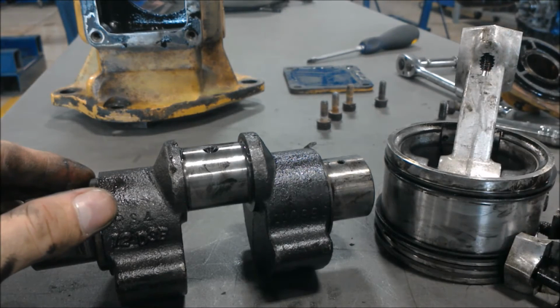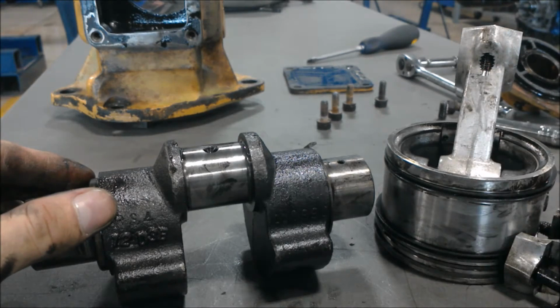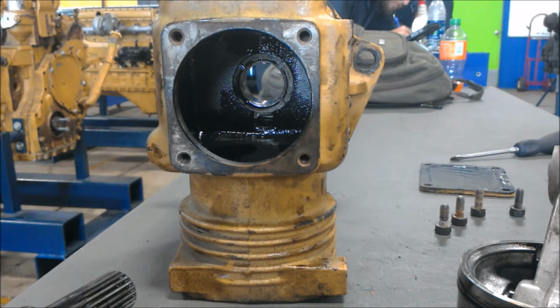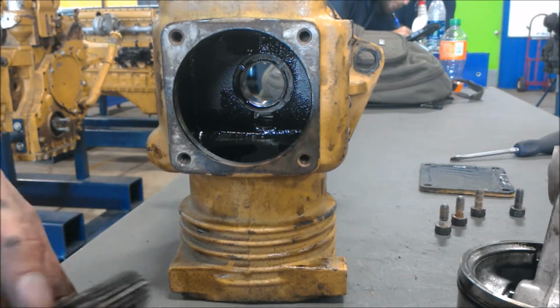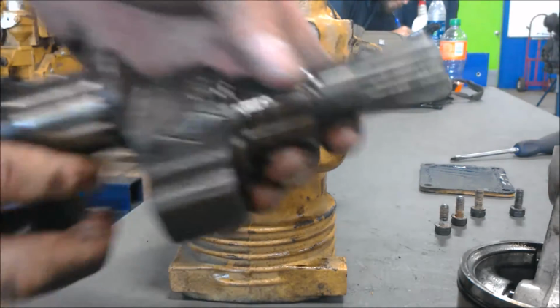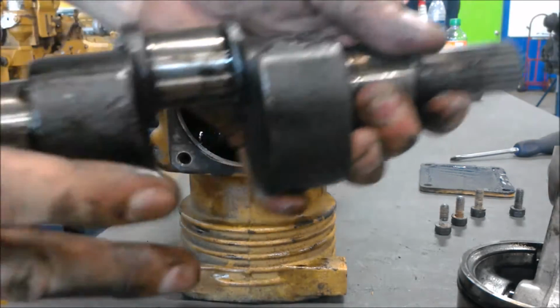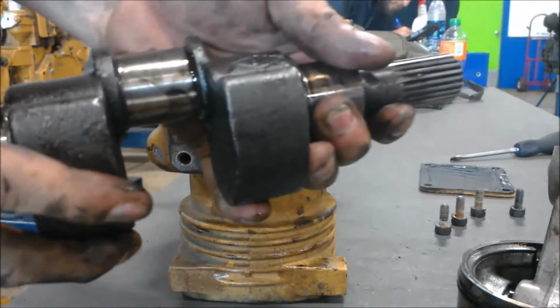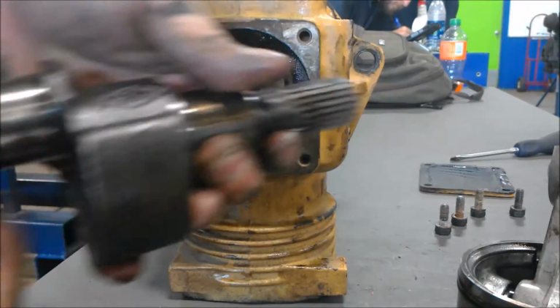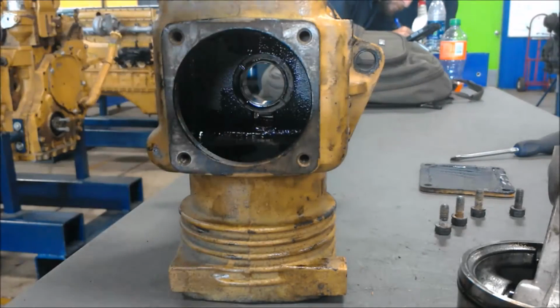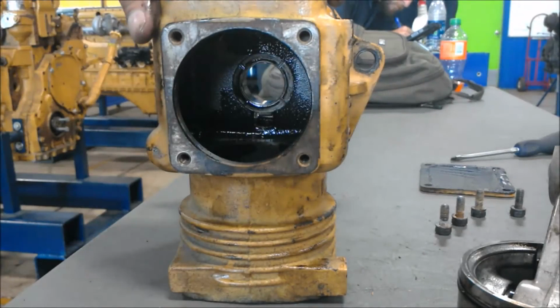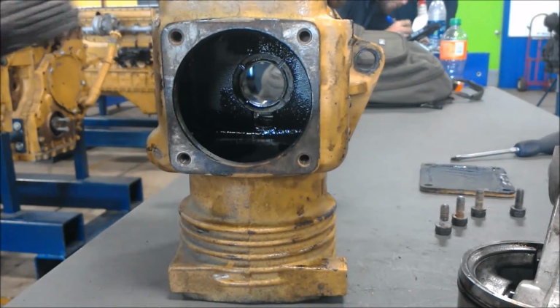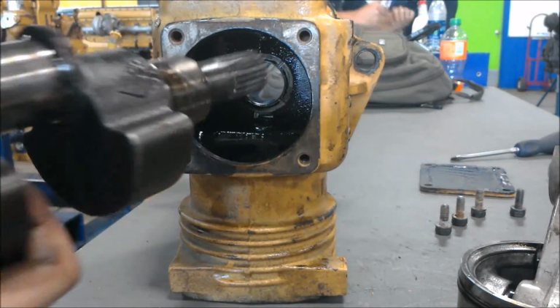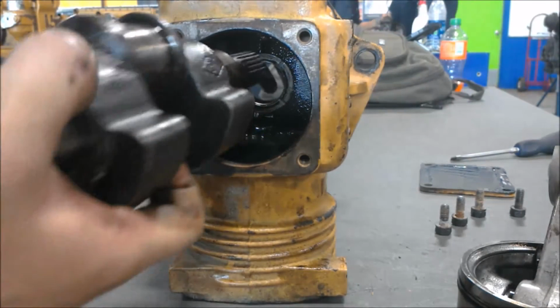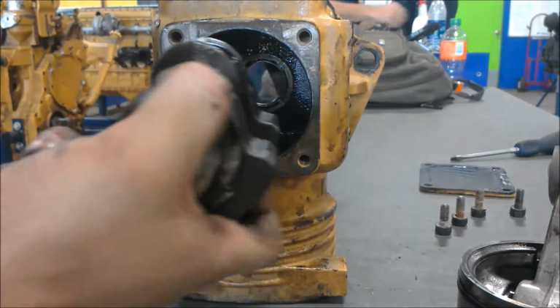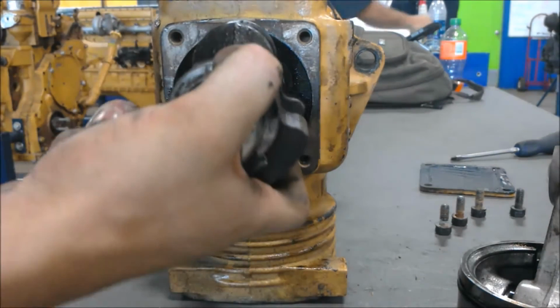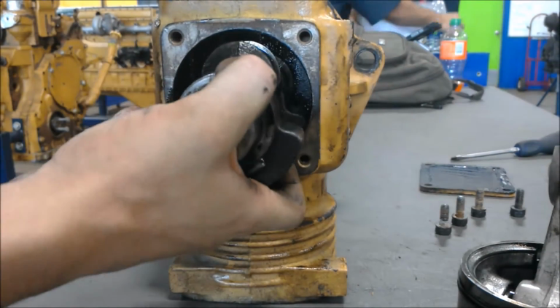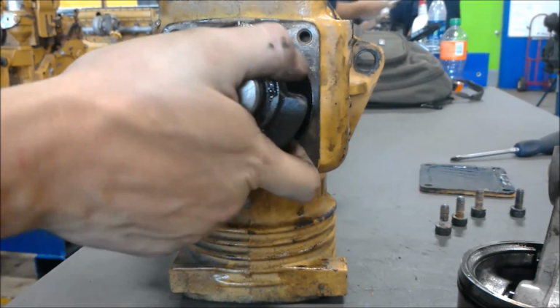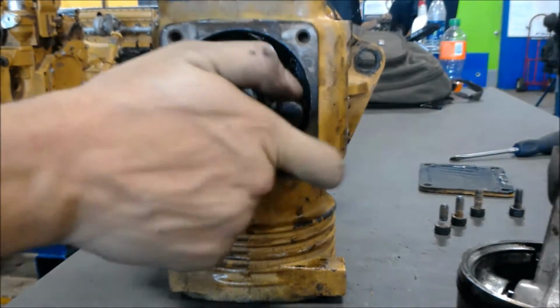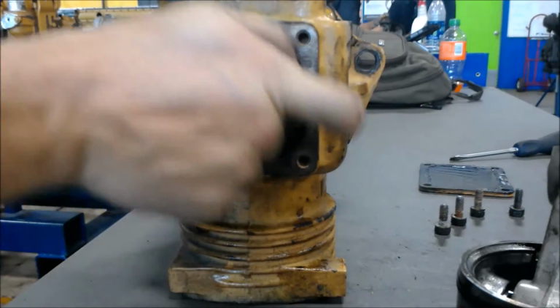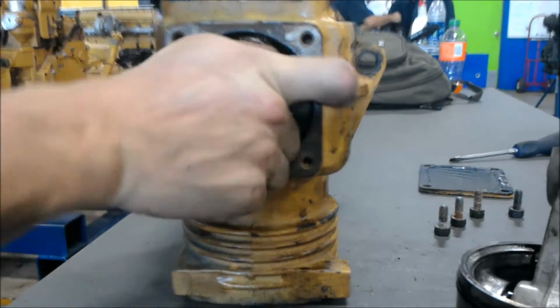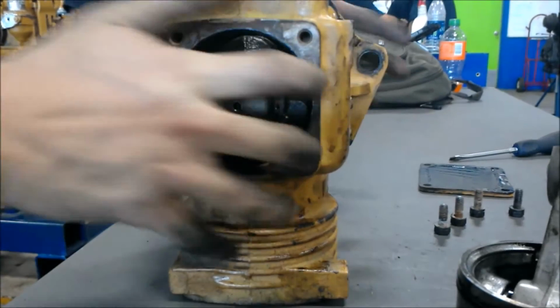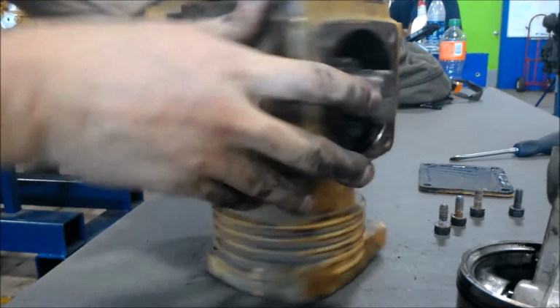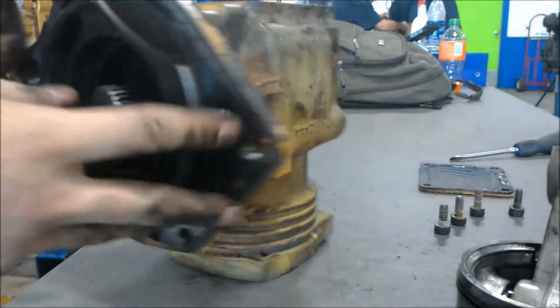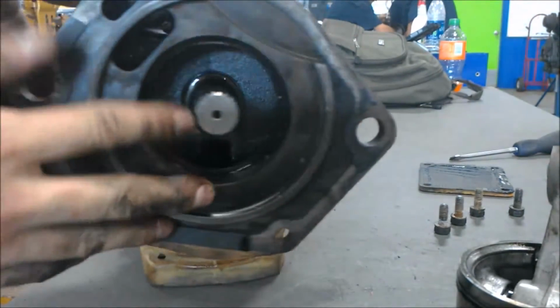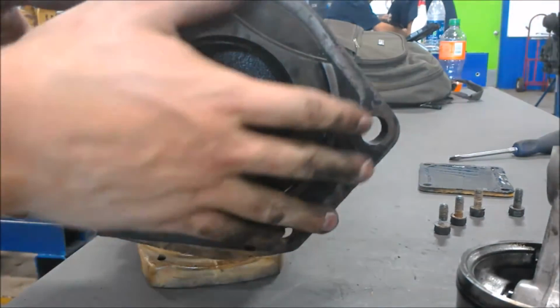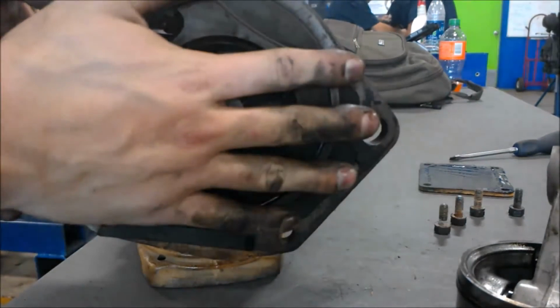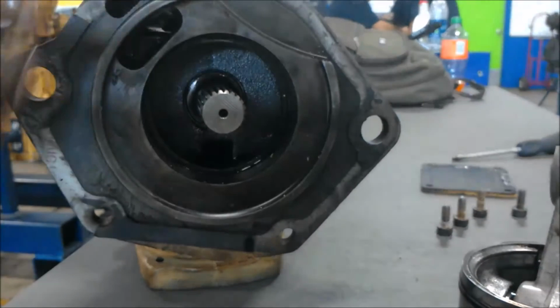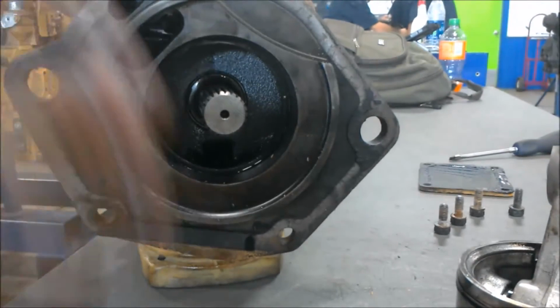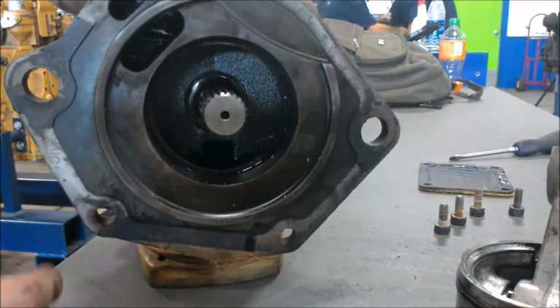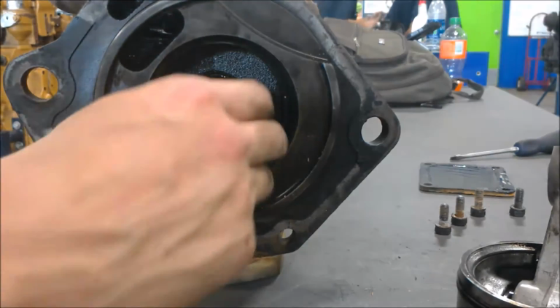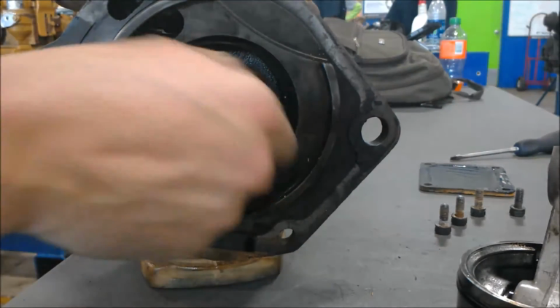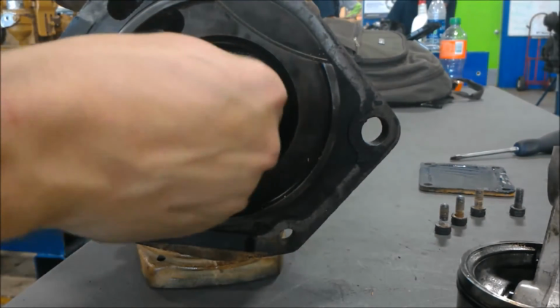We're going to go ahead and put the crankshaft back in the compressor. The way you do that is you just slide it in and make sure the gear is on the side that's going to go into the engine block and get rotated by the gear.